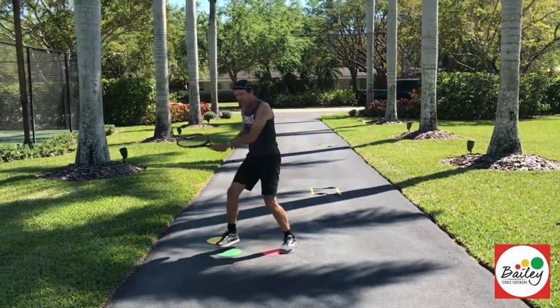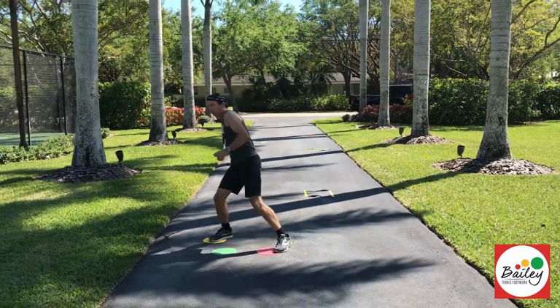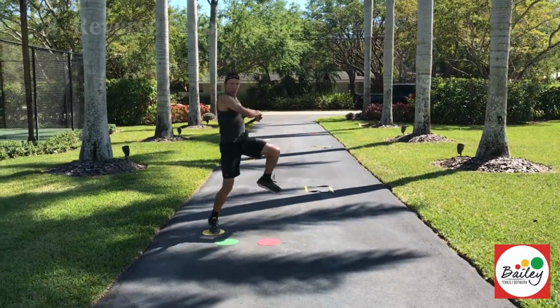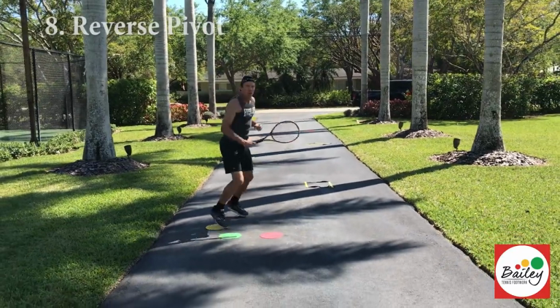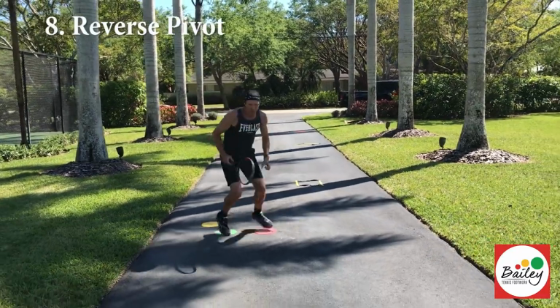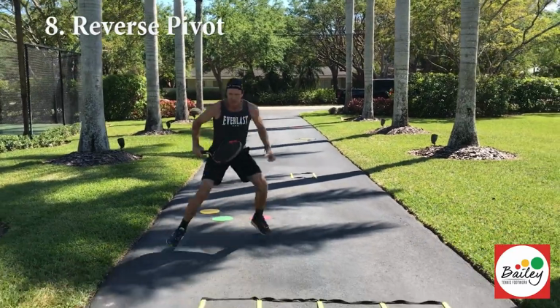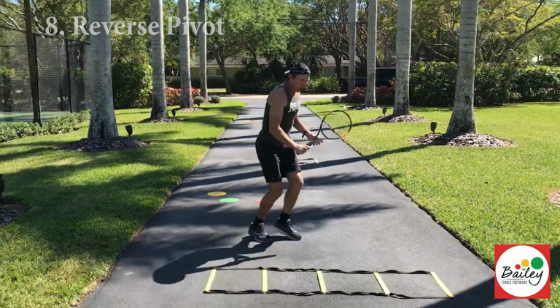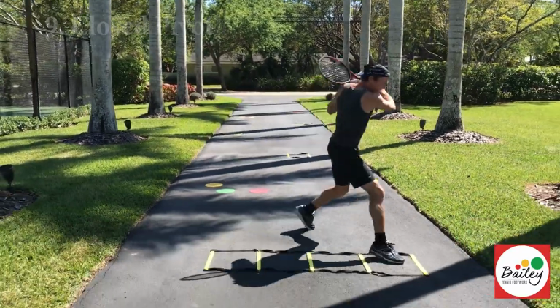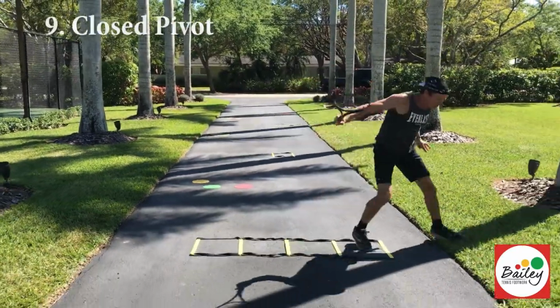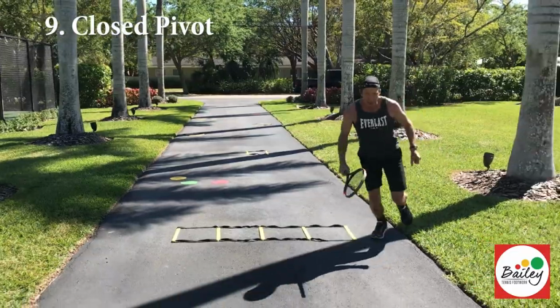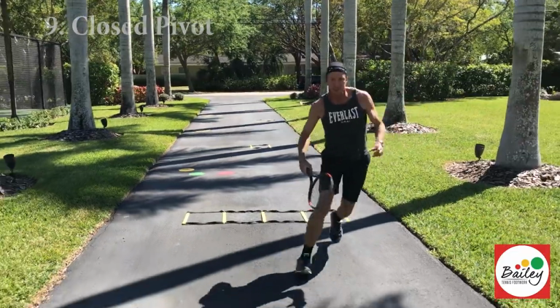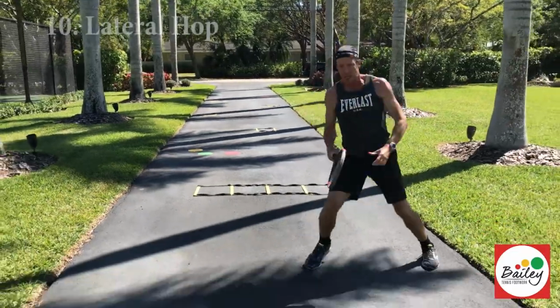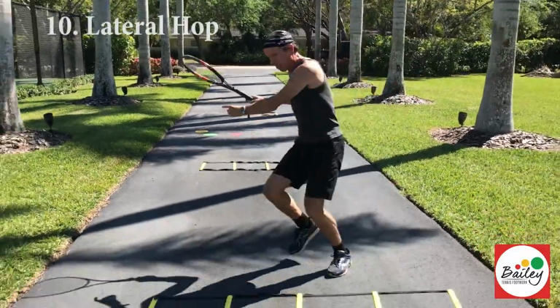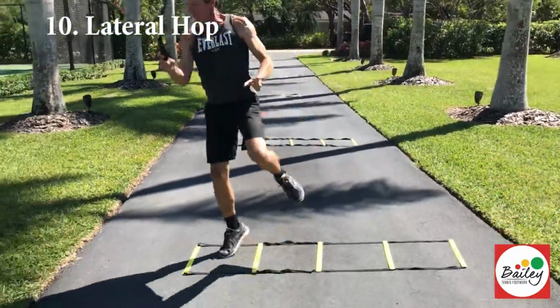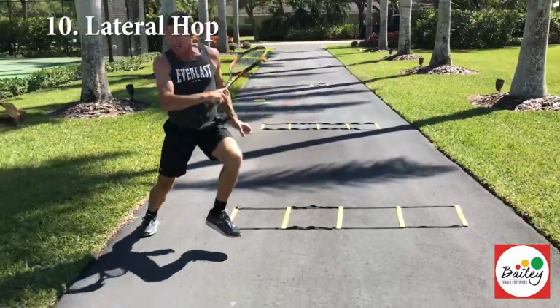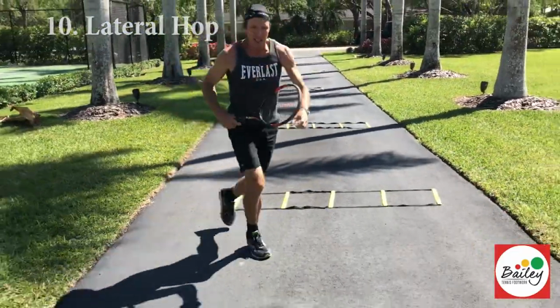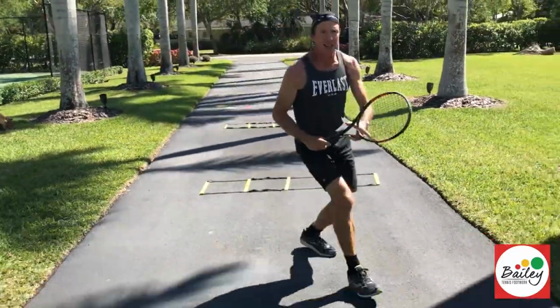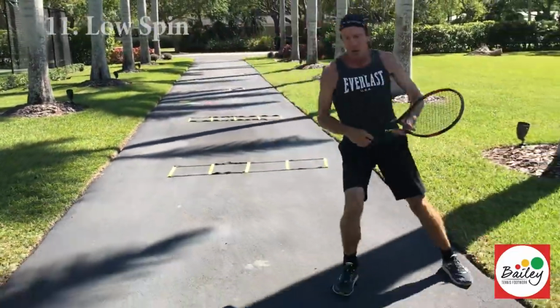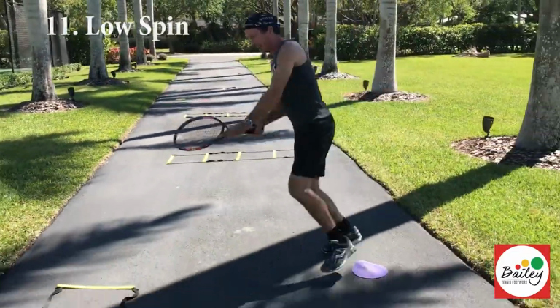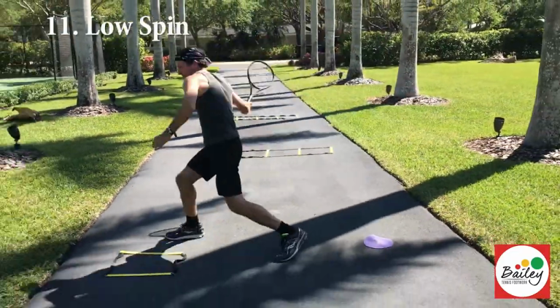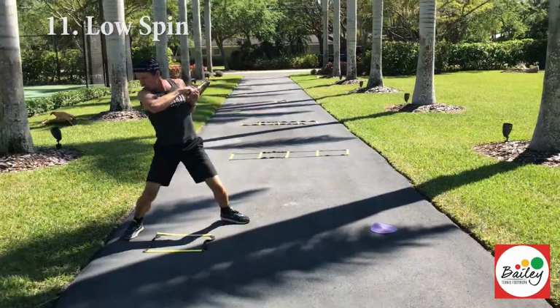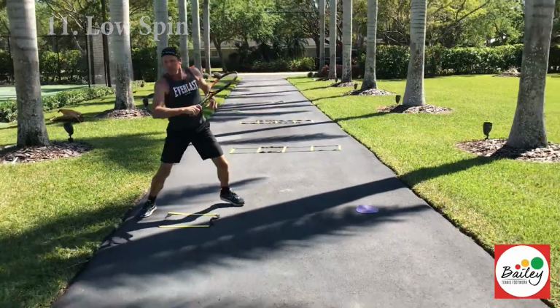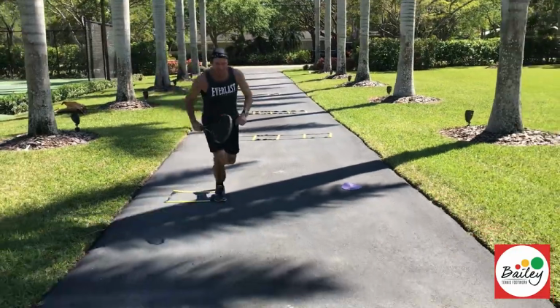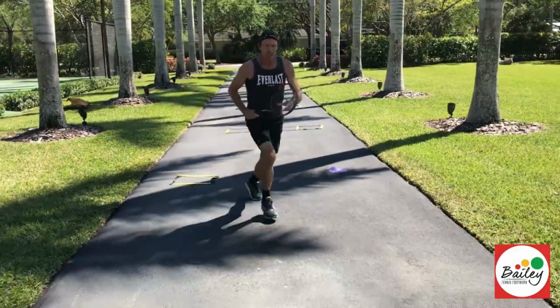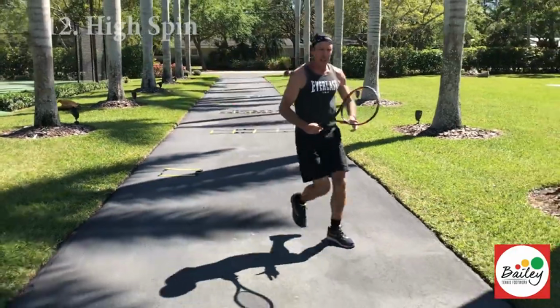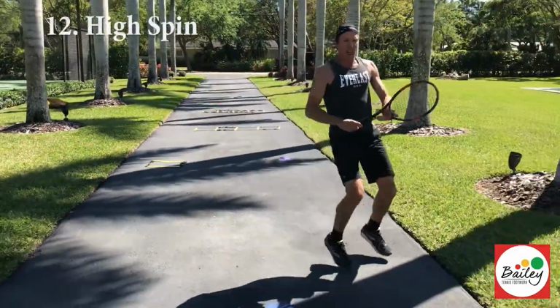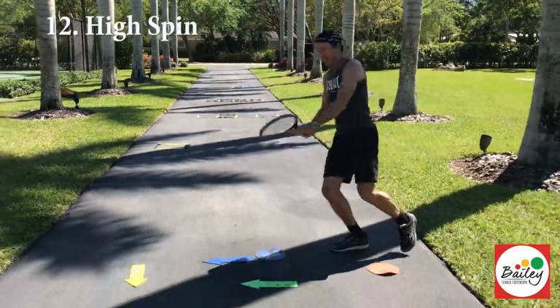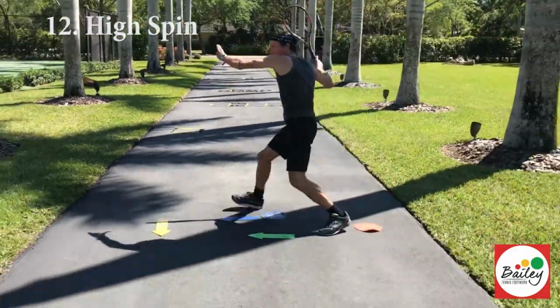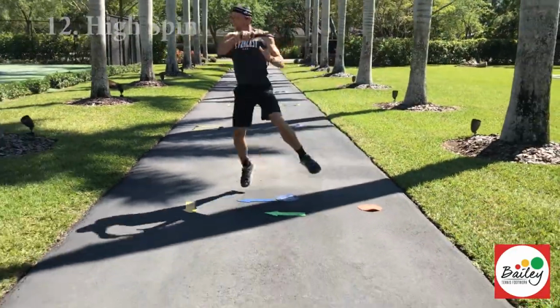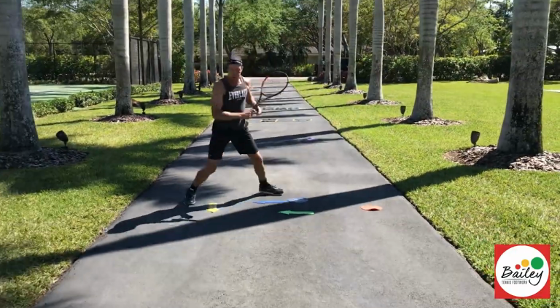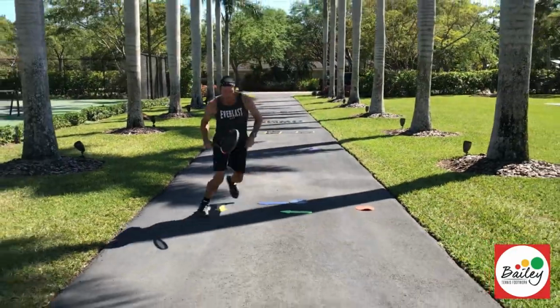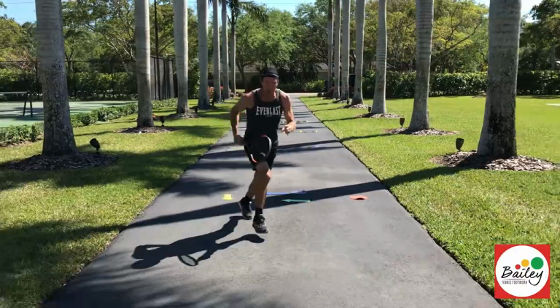Split, leg across, reverse pivot, close slice, bring leg around, lateral hop, hit it heavy down the line, low spin, stay on it, high spin, adjust the hands, and spin.